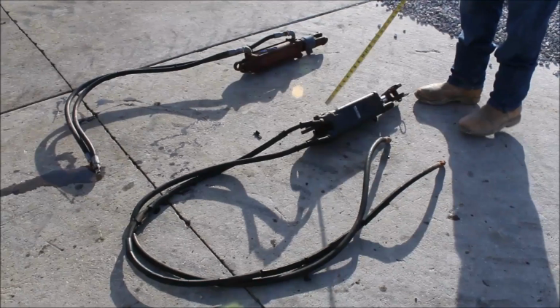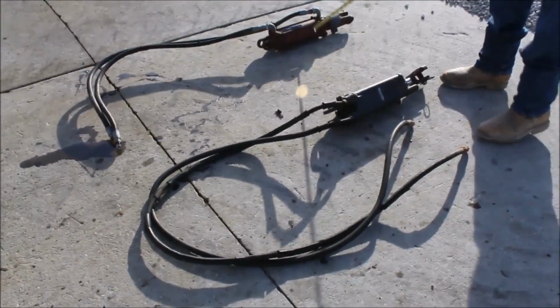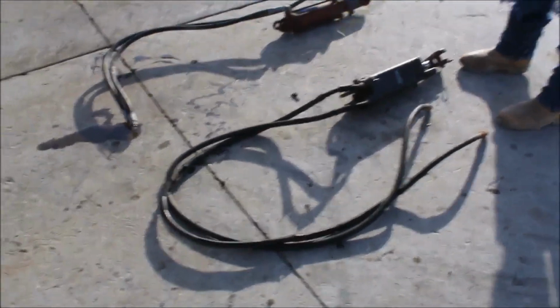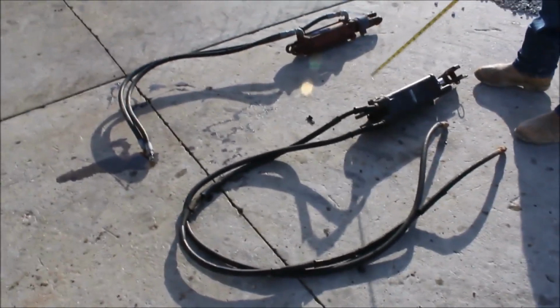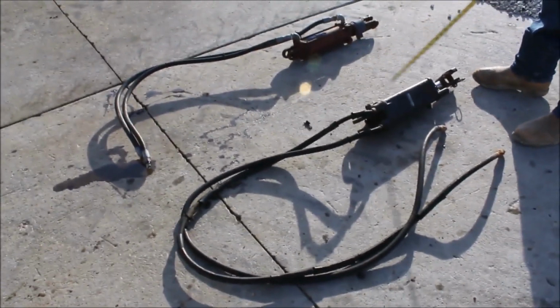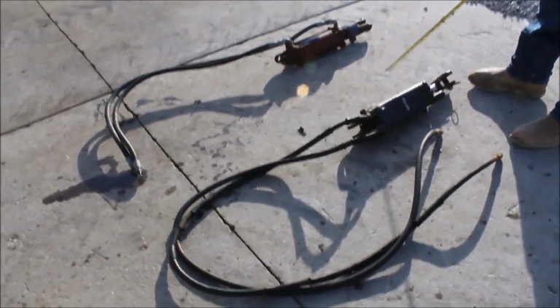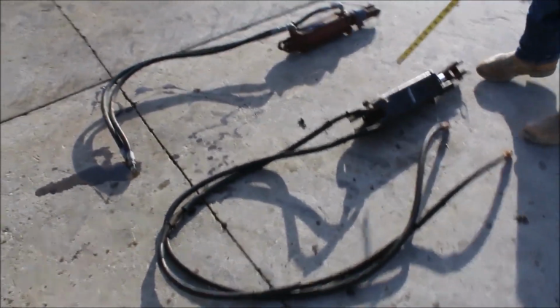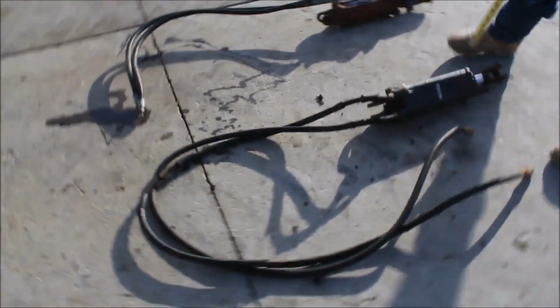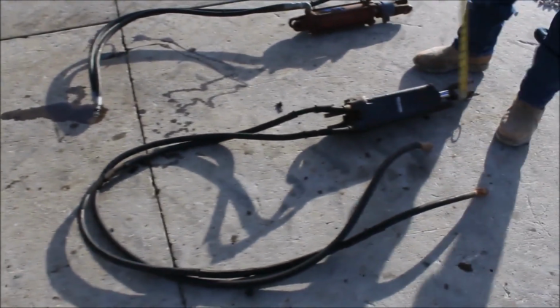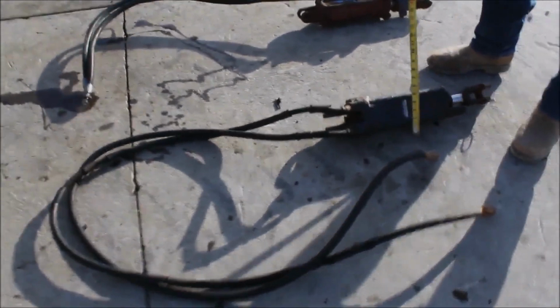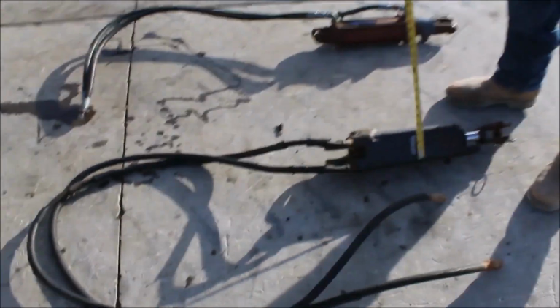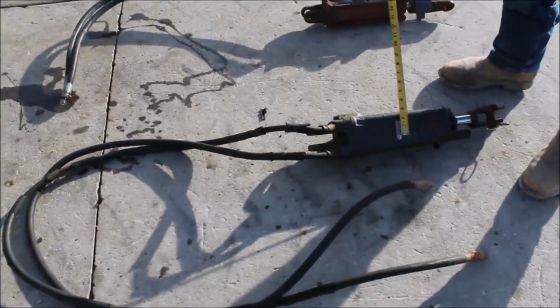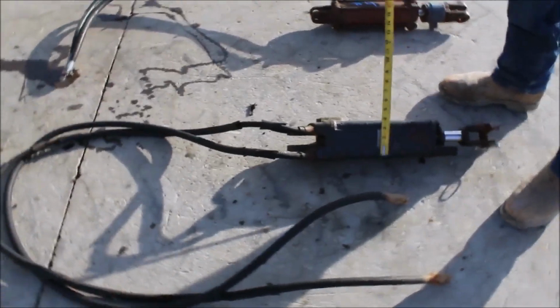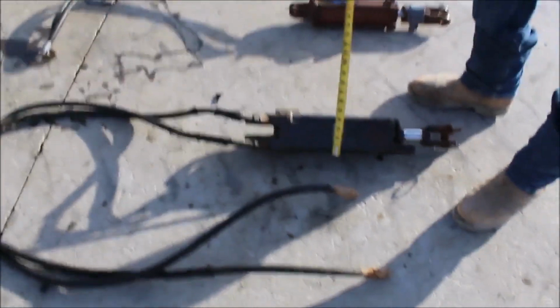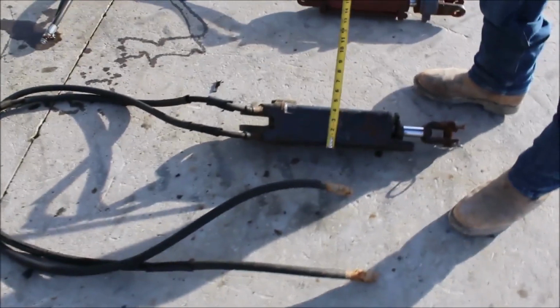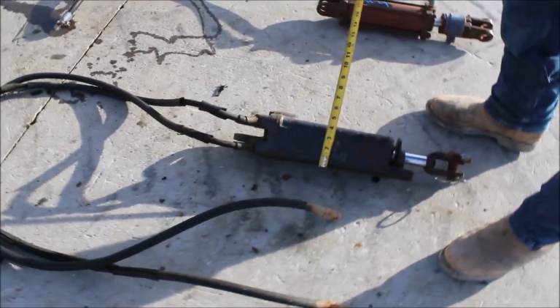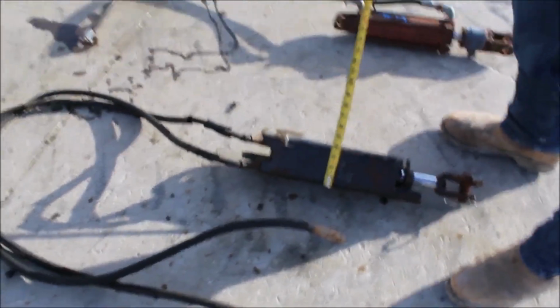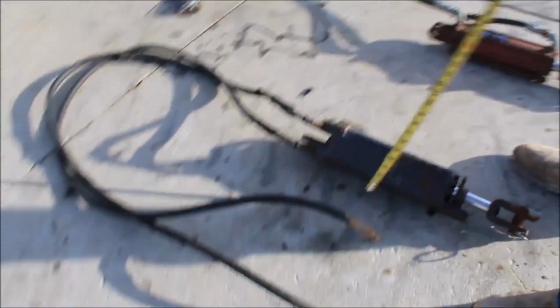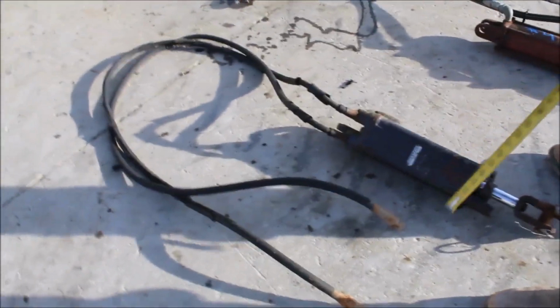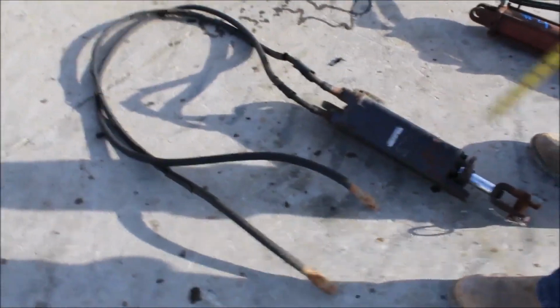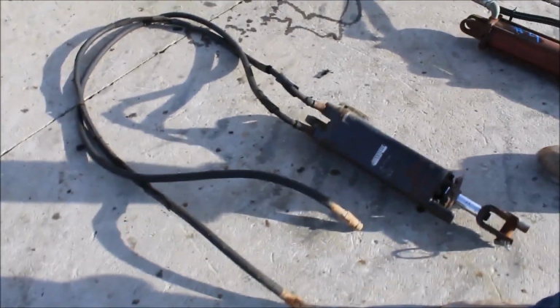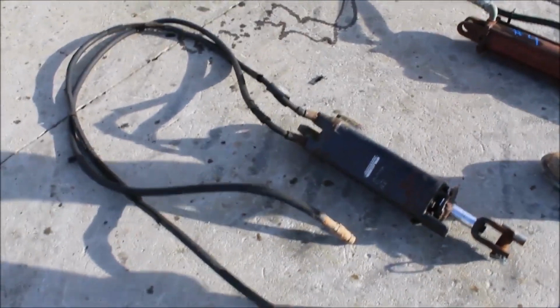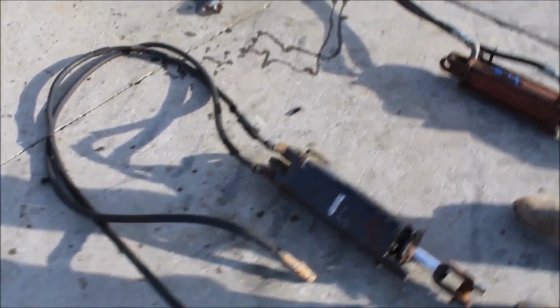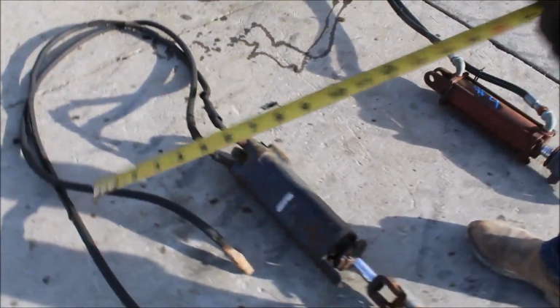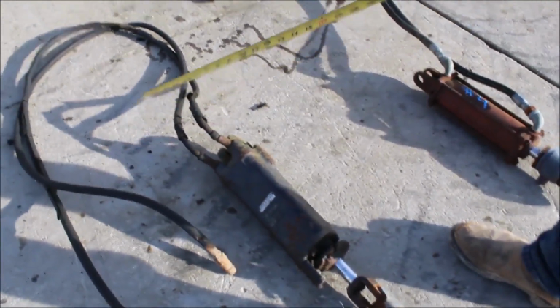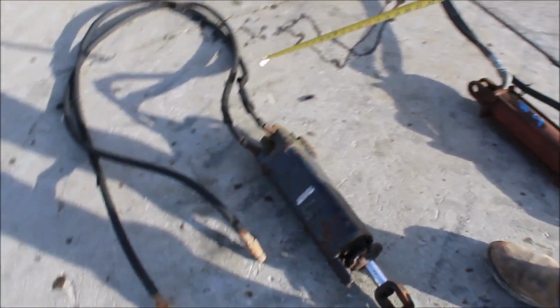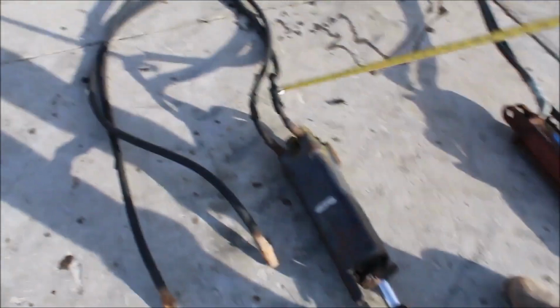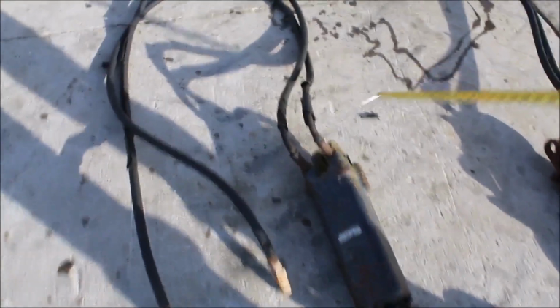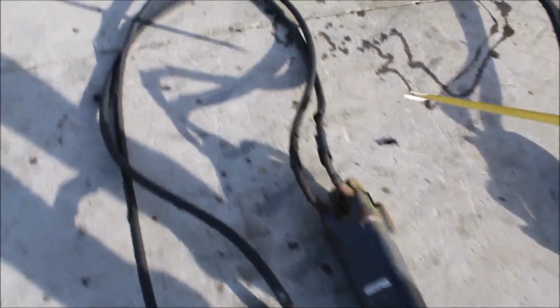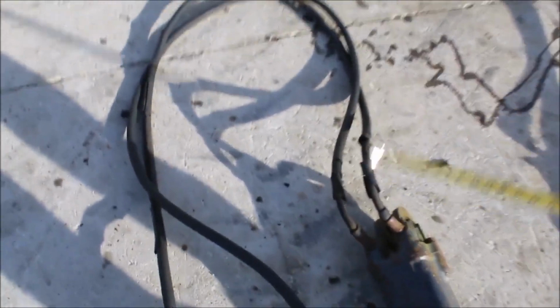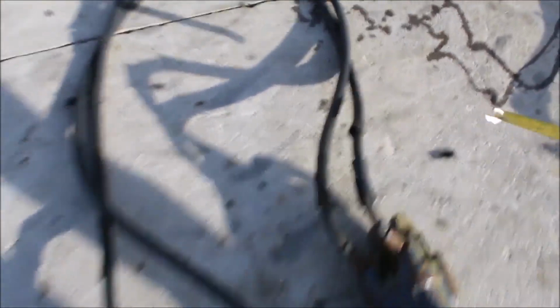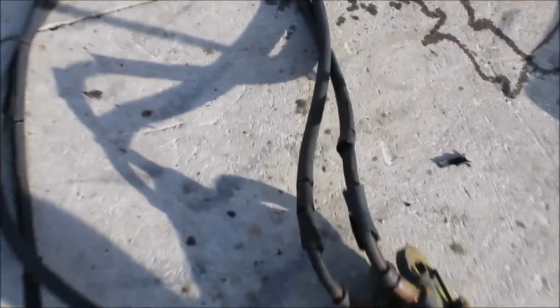Here we have a pair of cylinders. We've got a John Deere high-pressure cylinder, four-inch cylinder. The hoses are just kind of, they probably work, they're kind of so-so.